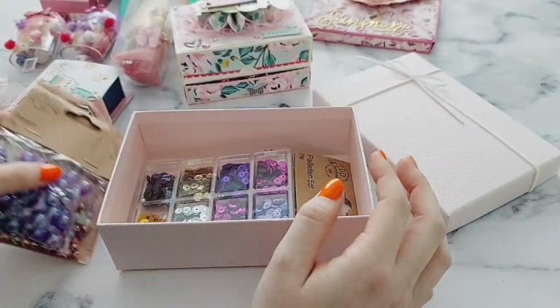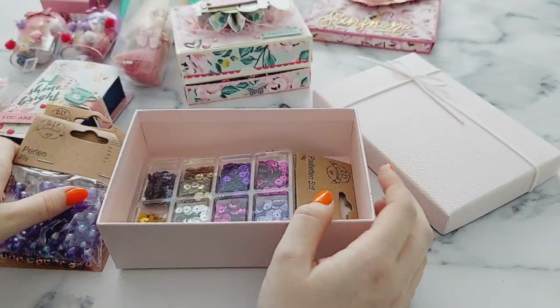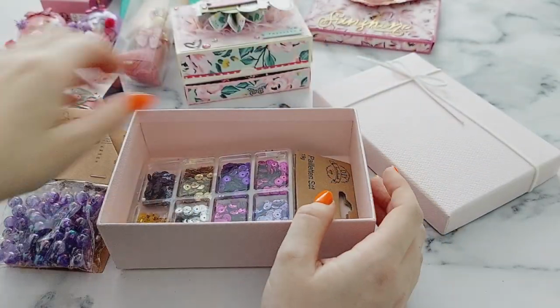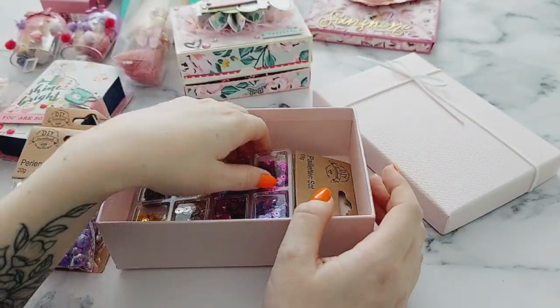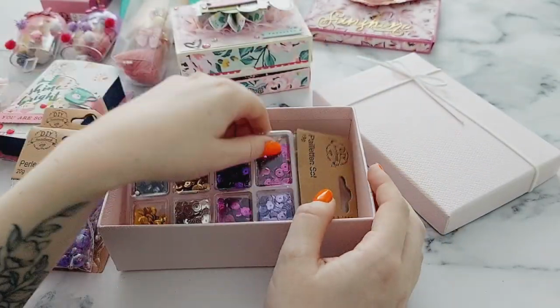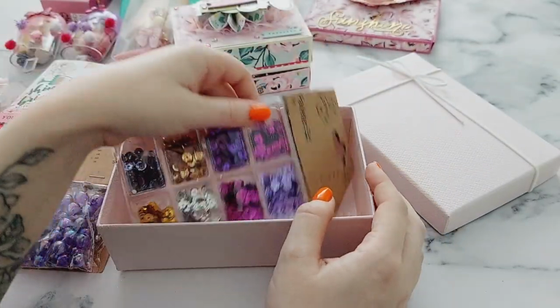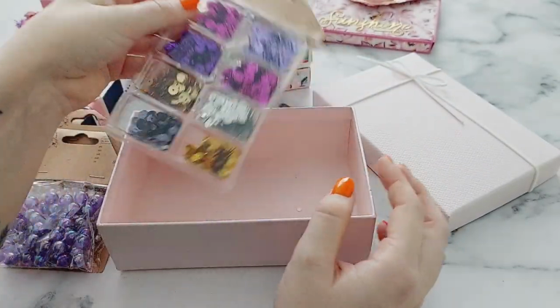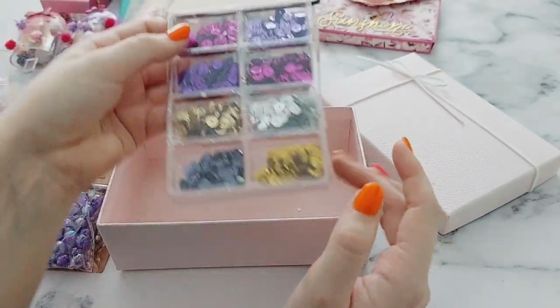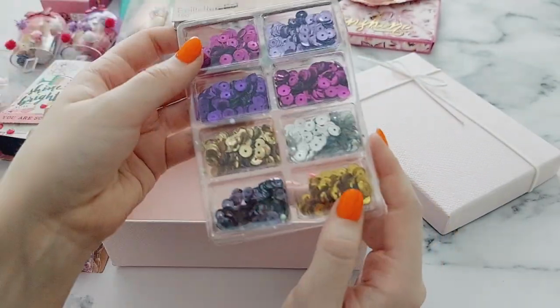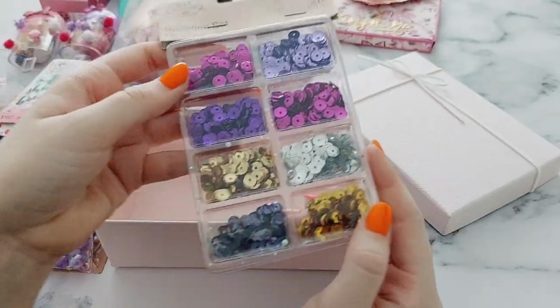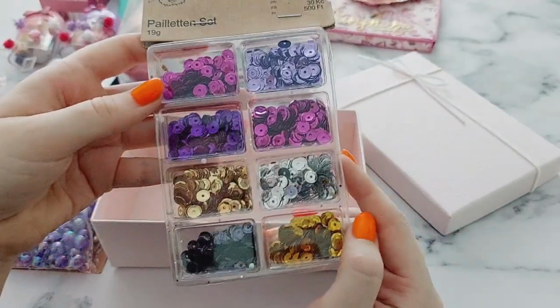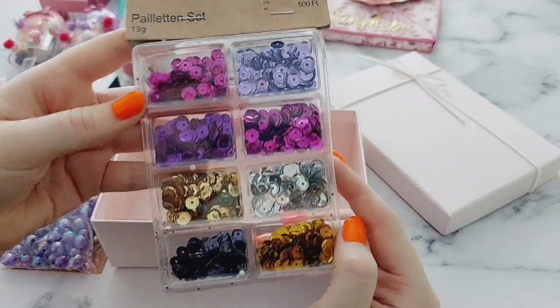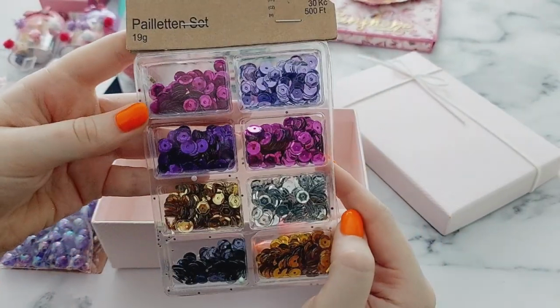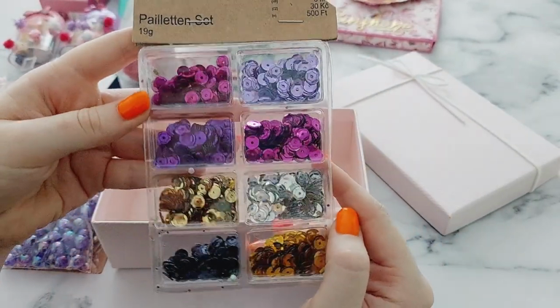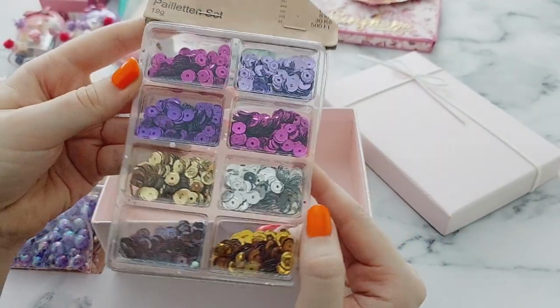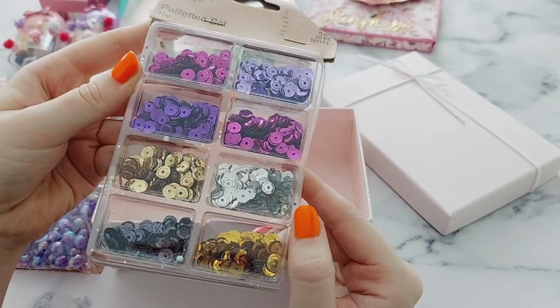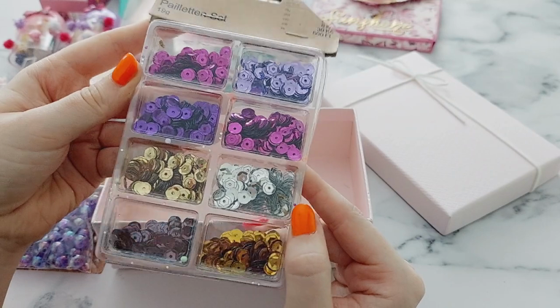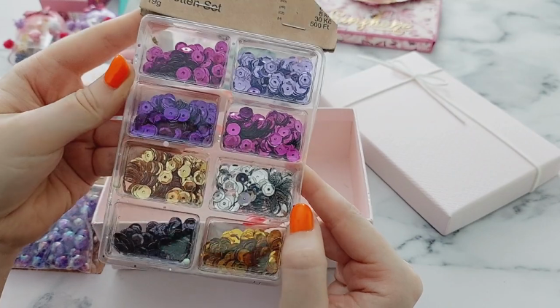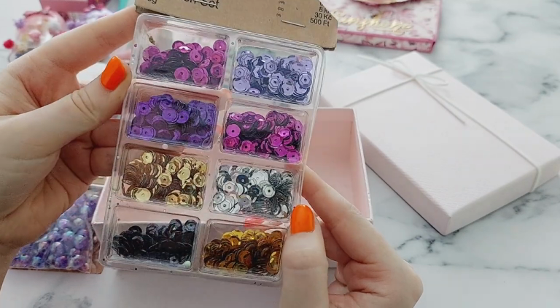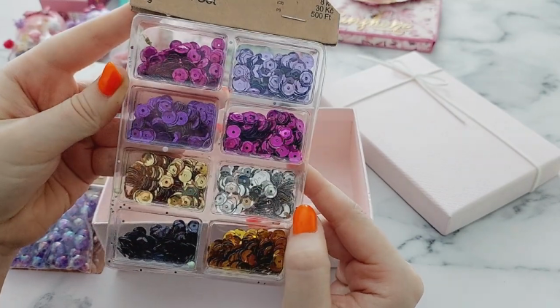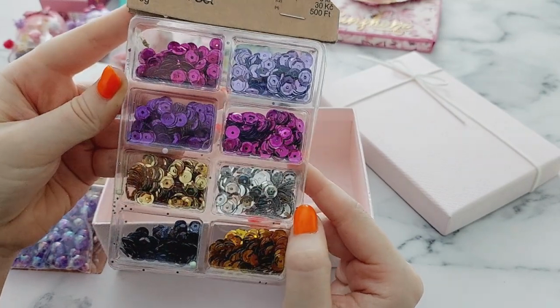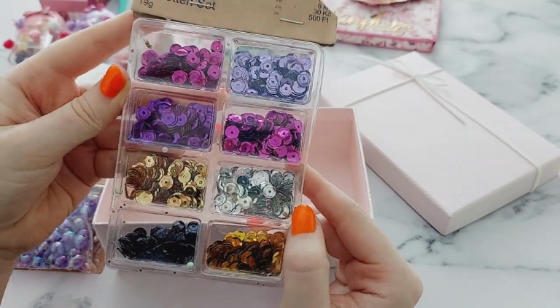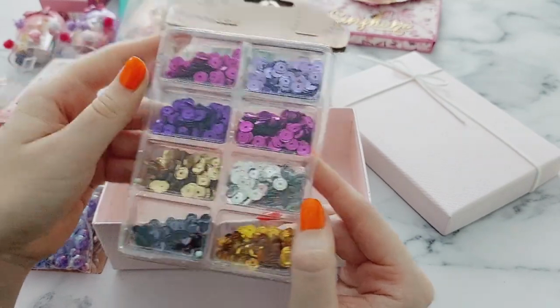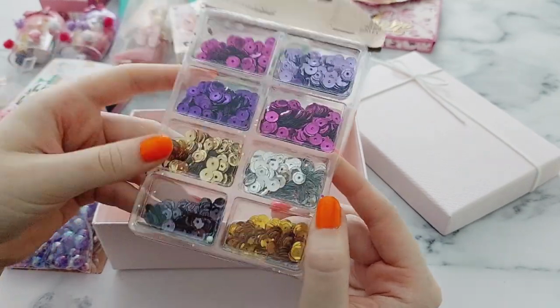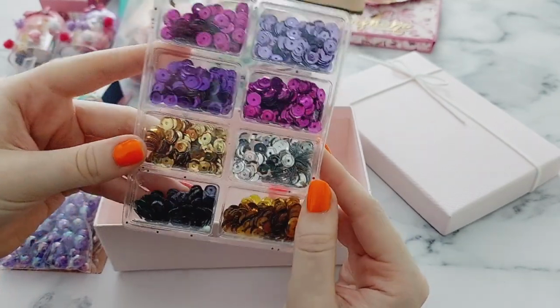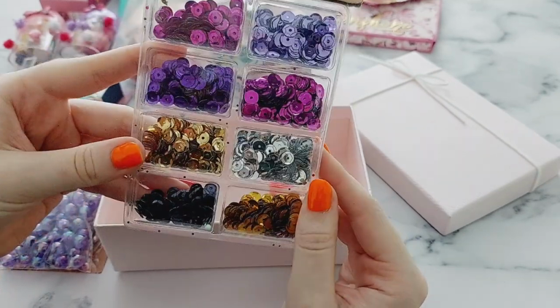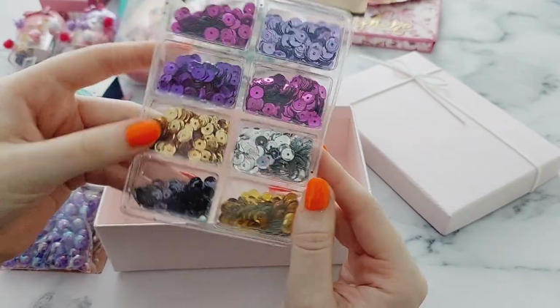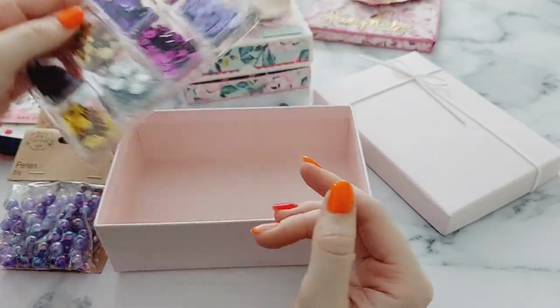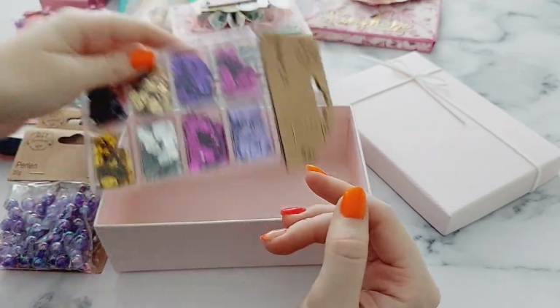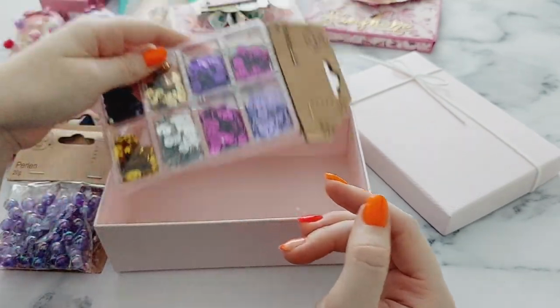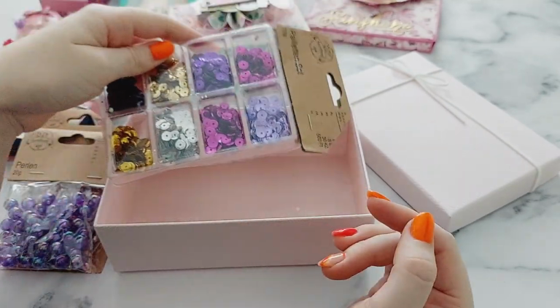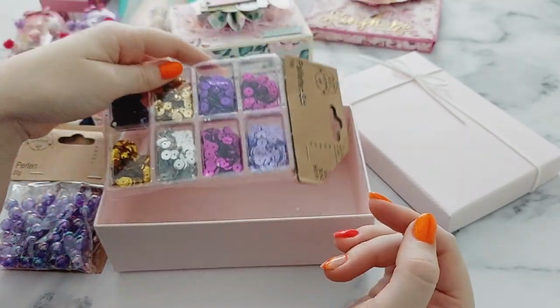And then she also sent me this sequin pack — I love these, really nice colors!